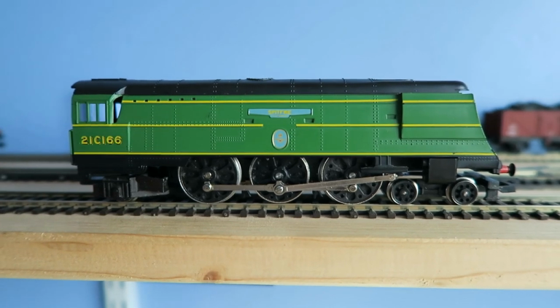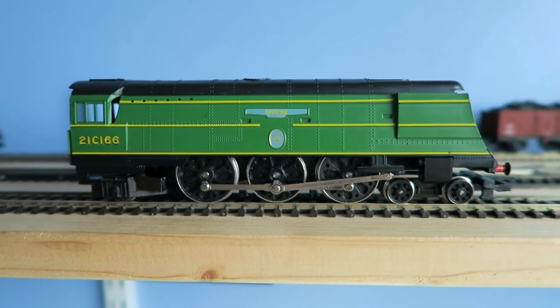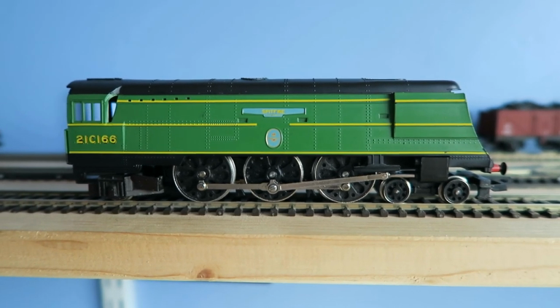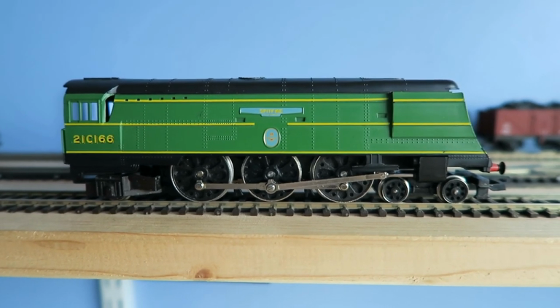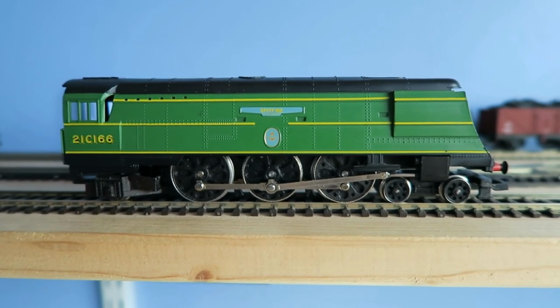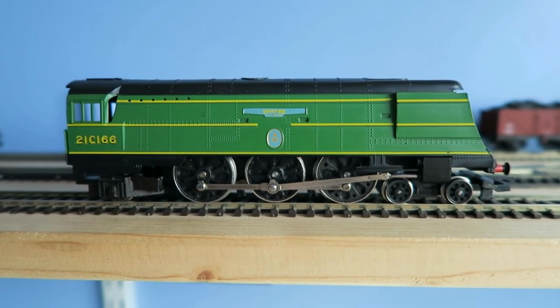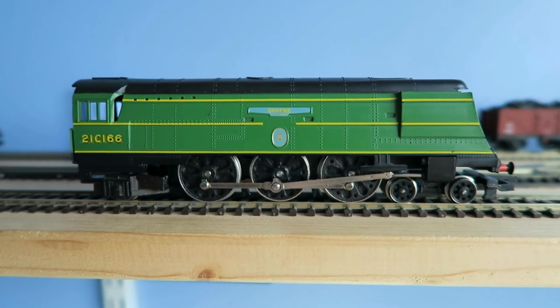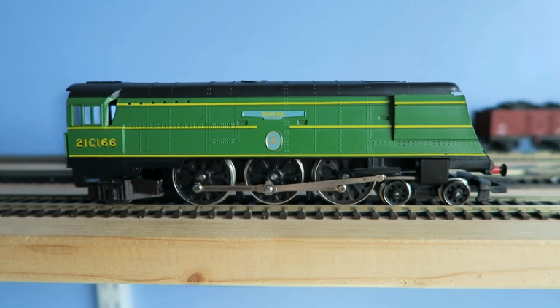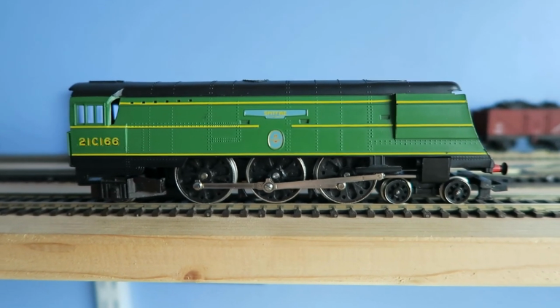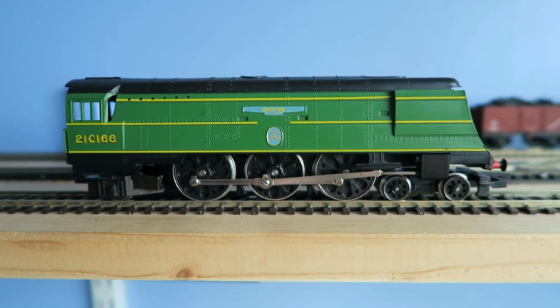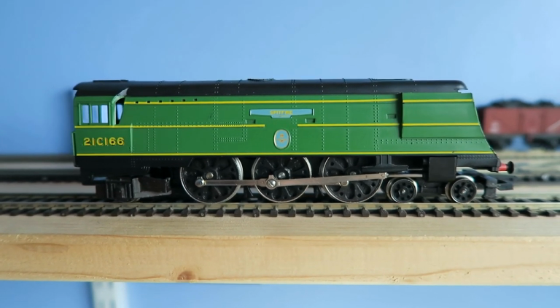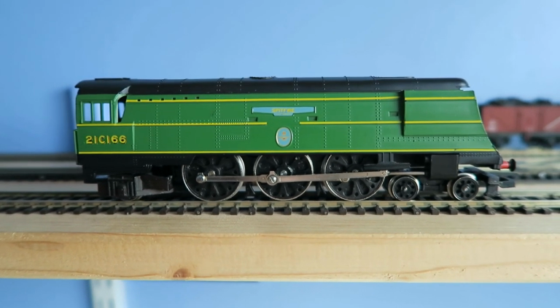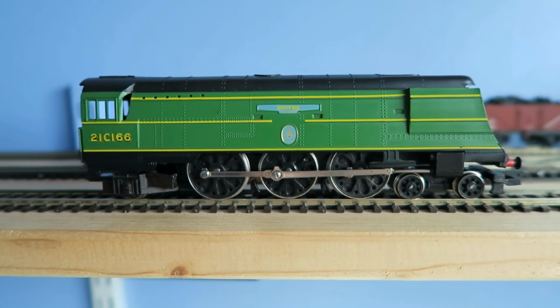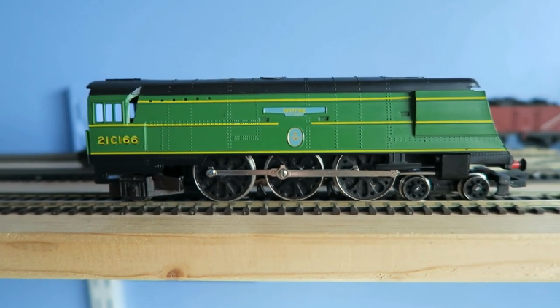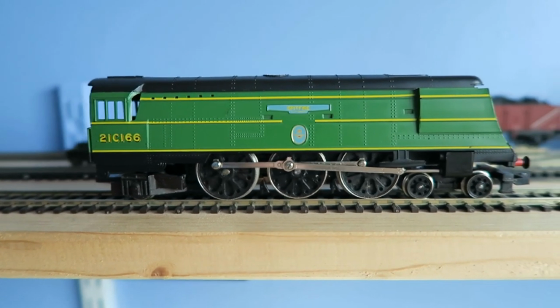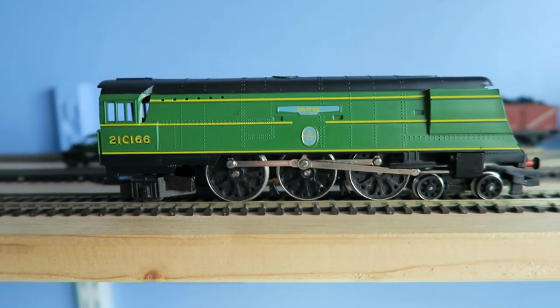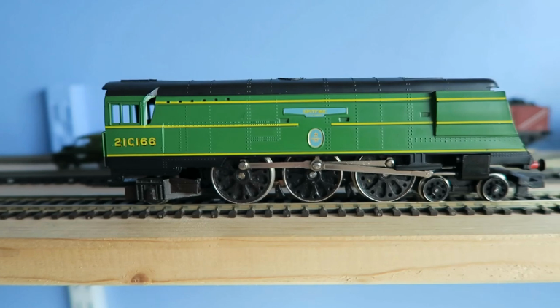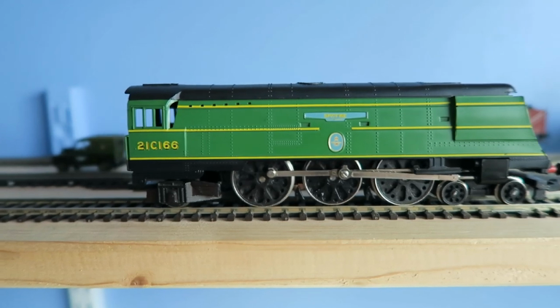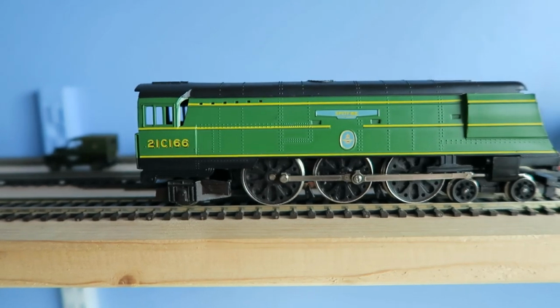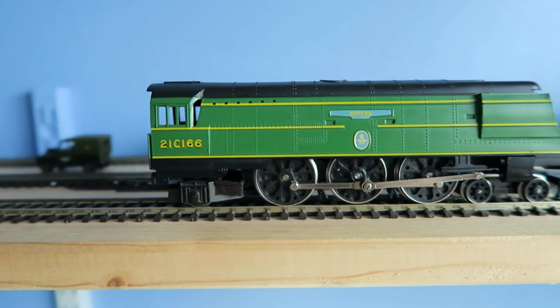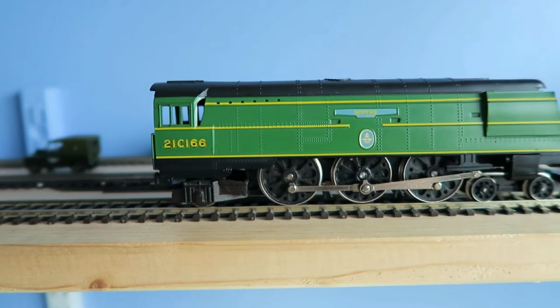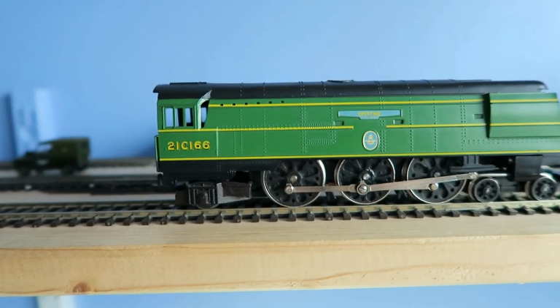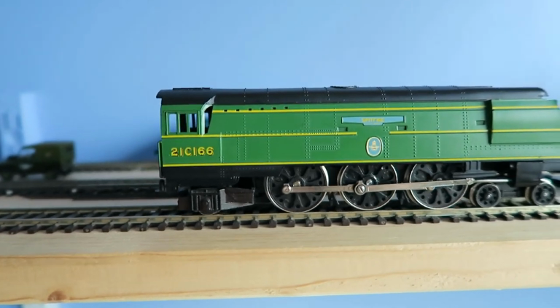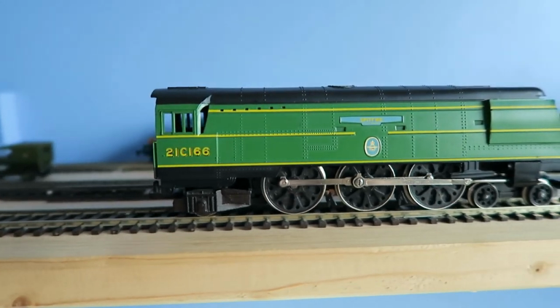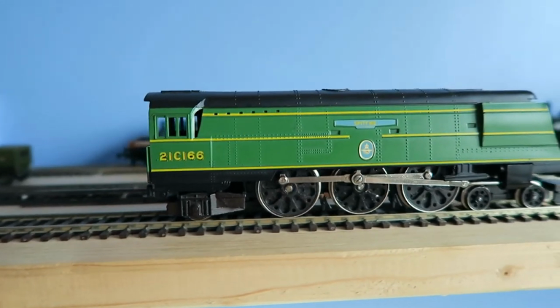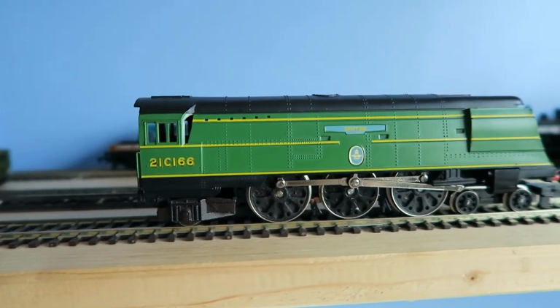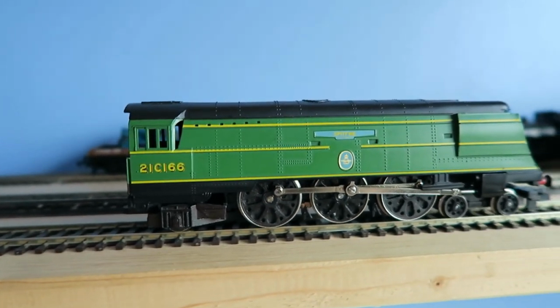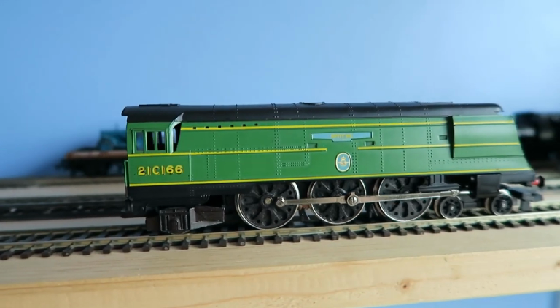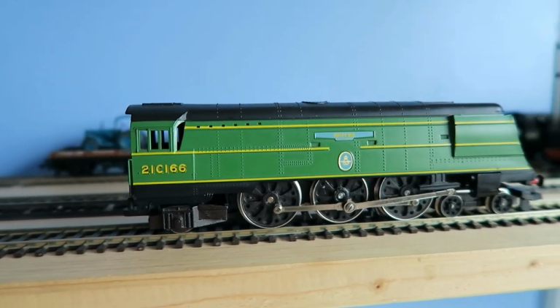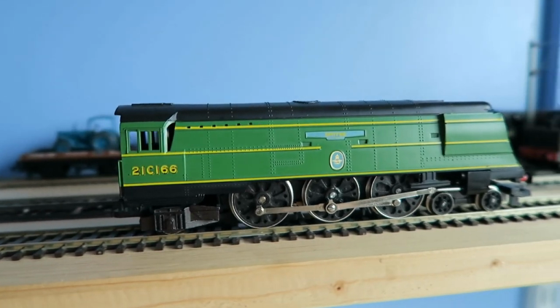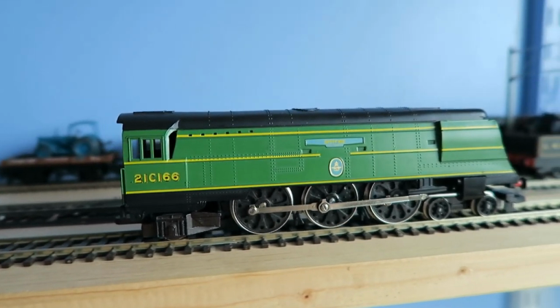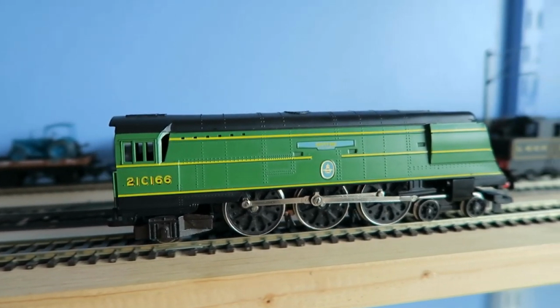Hi everybody, today I want to talk to you about remagnetizing the original magnets that come with Hornby X04, X03 and REN.